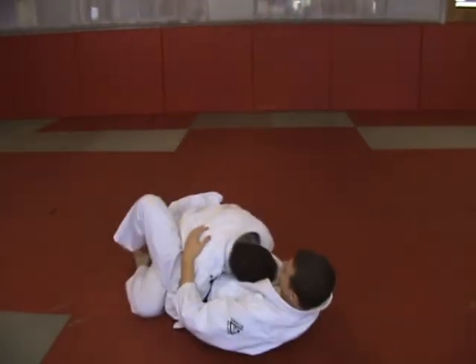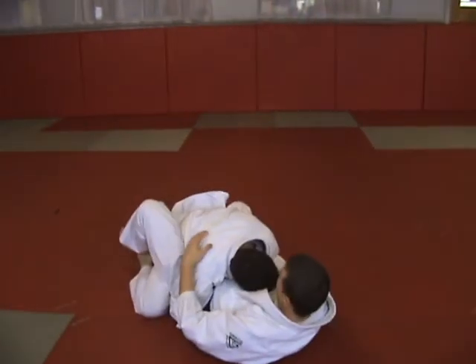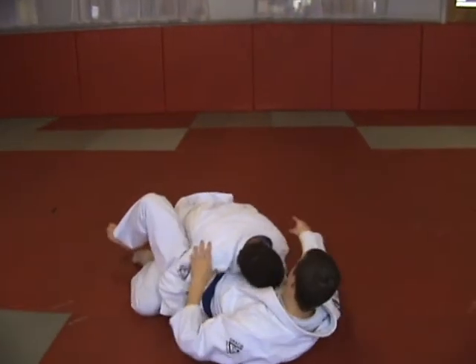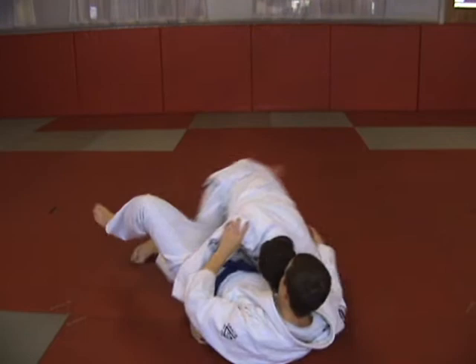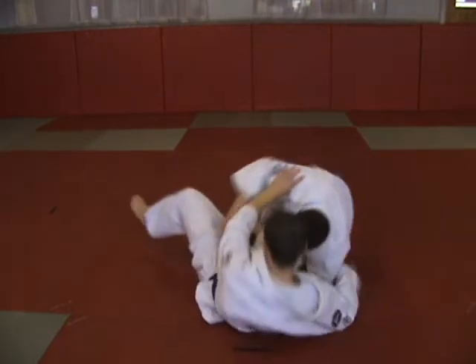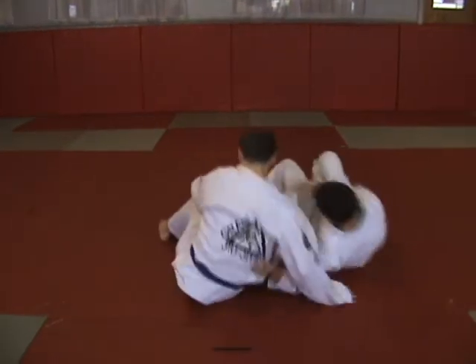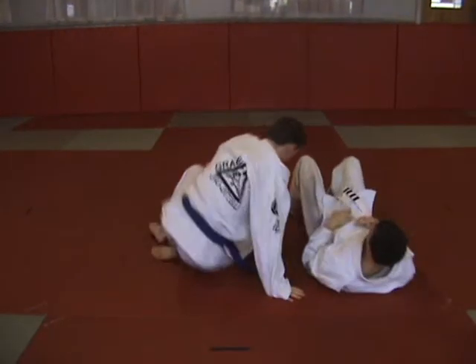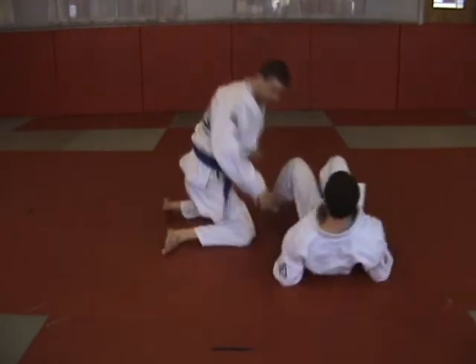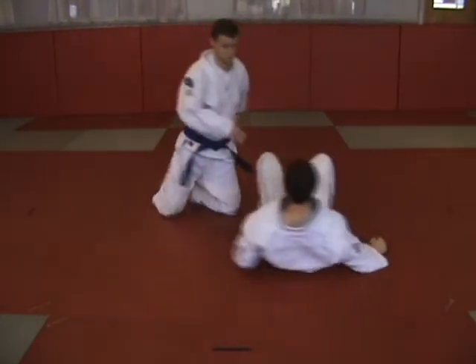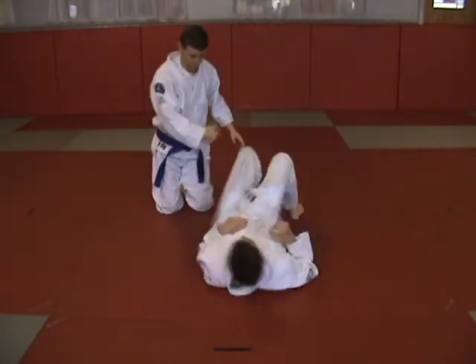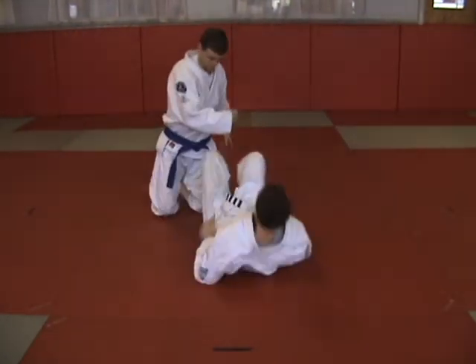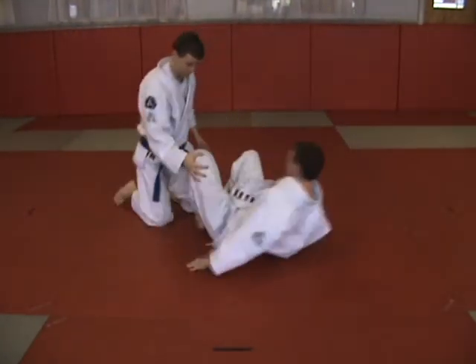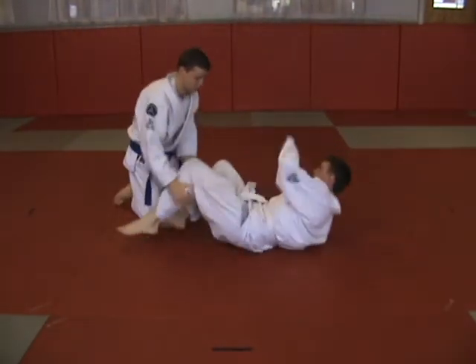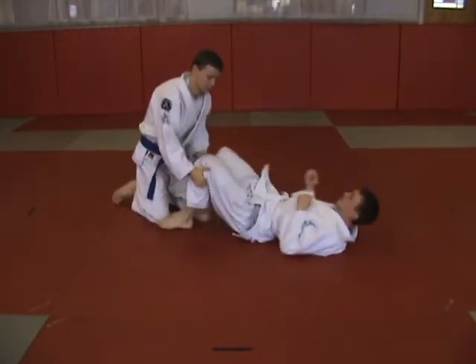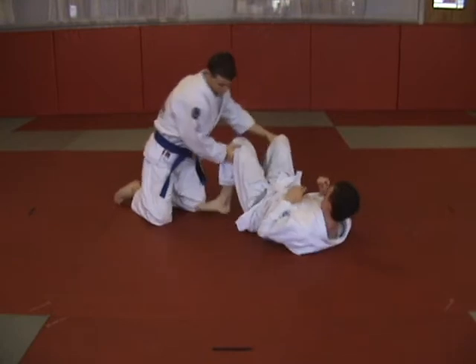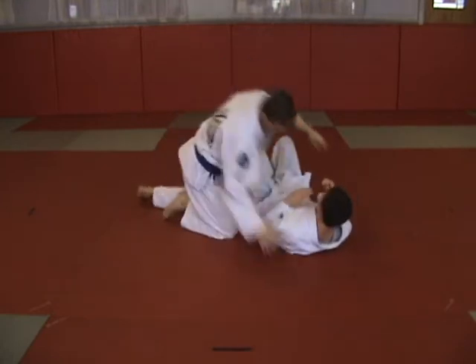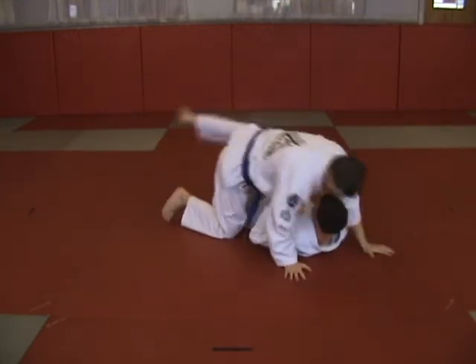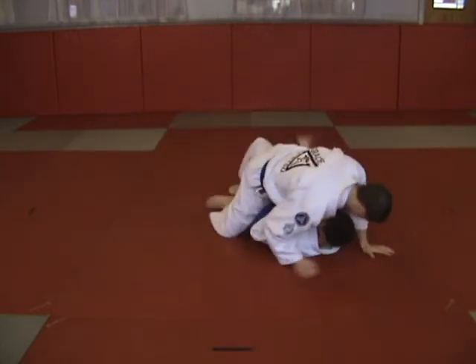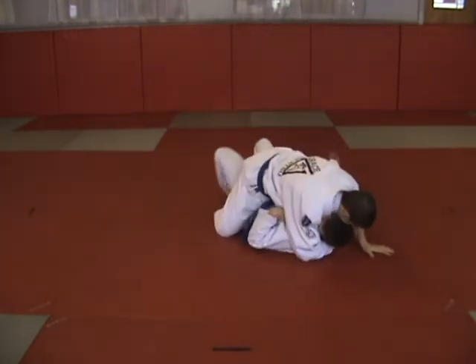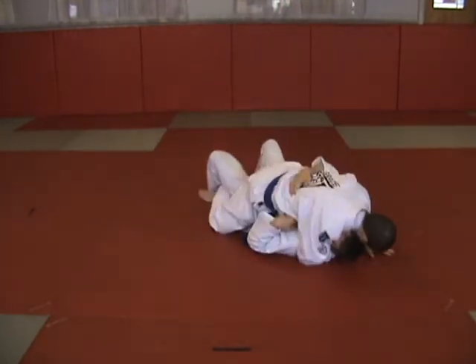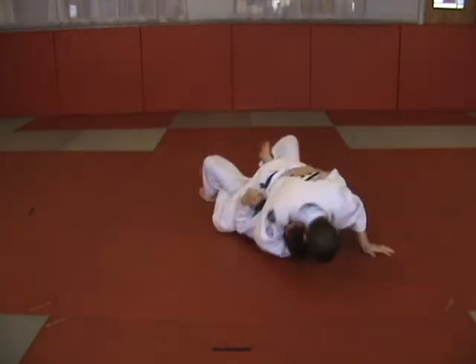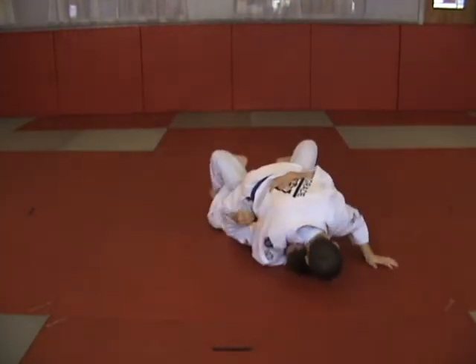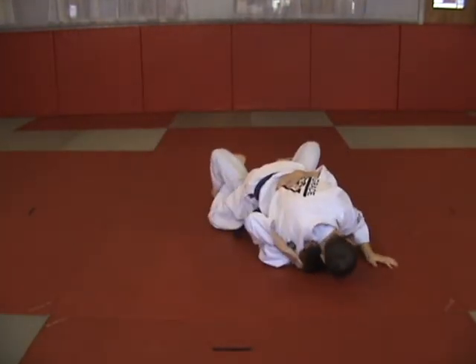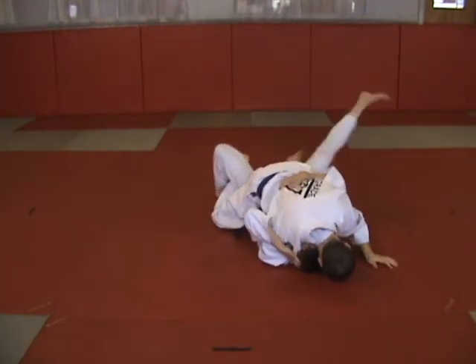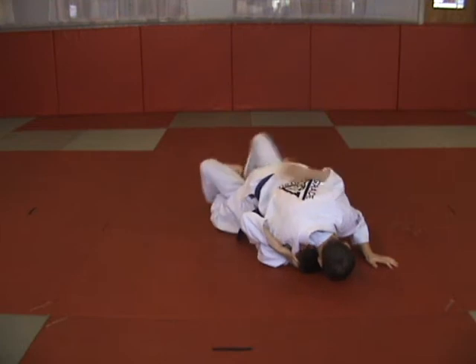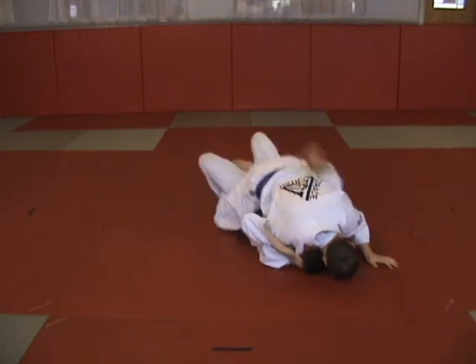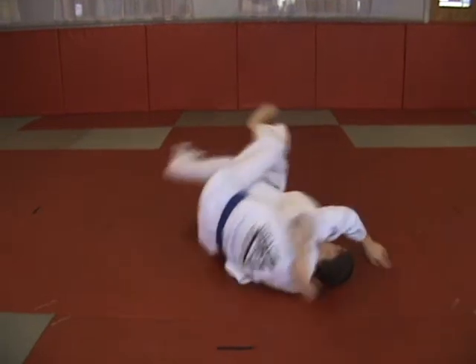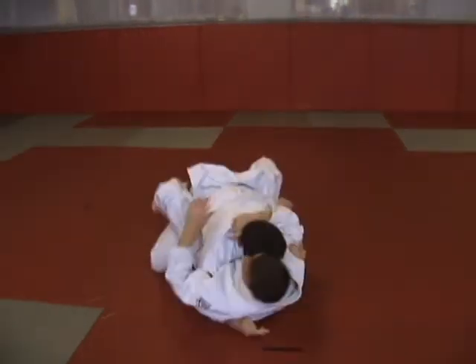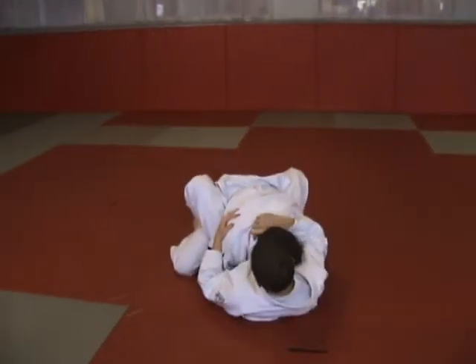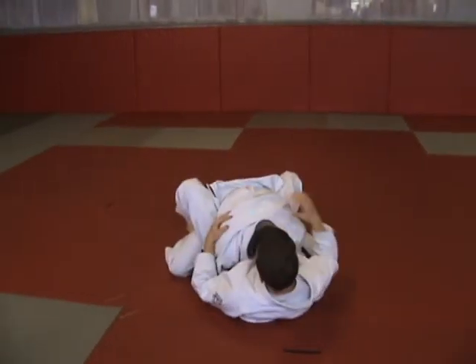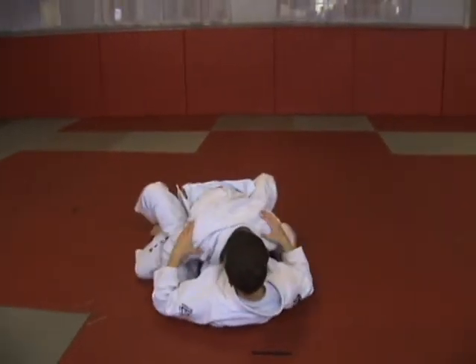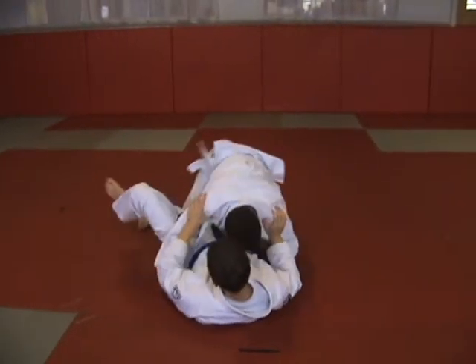Headlock variation, good standard elbow escape.